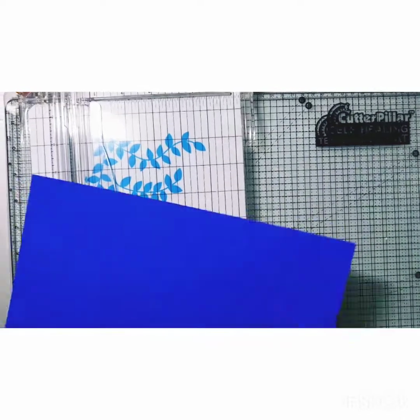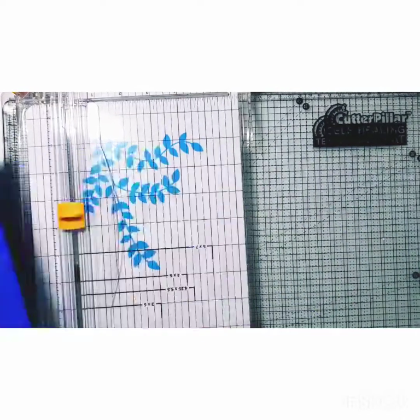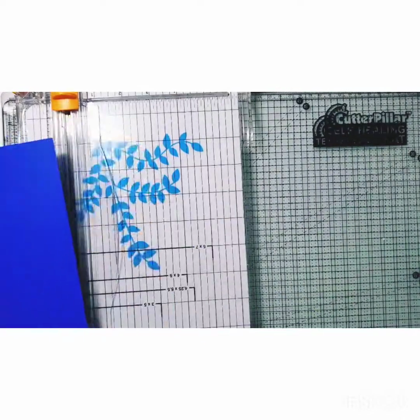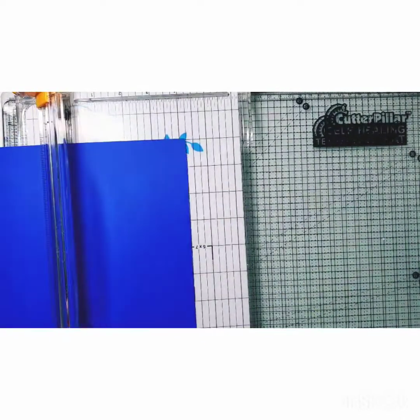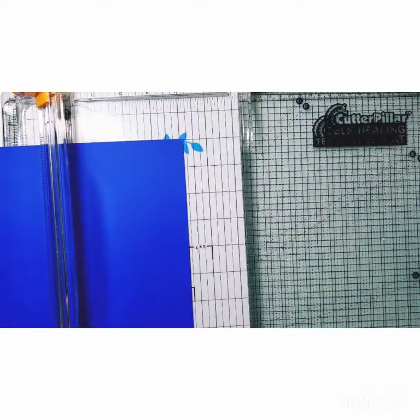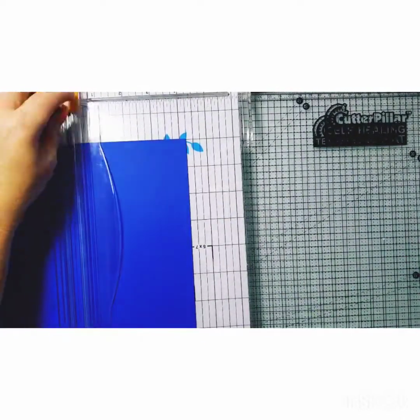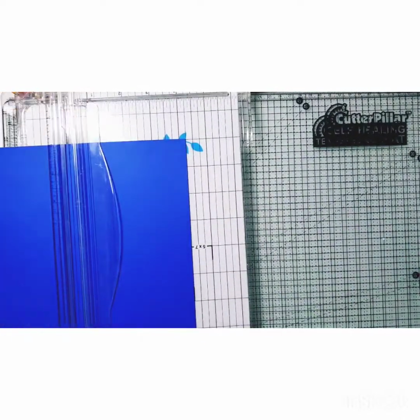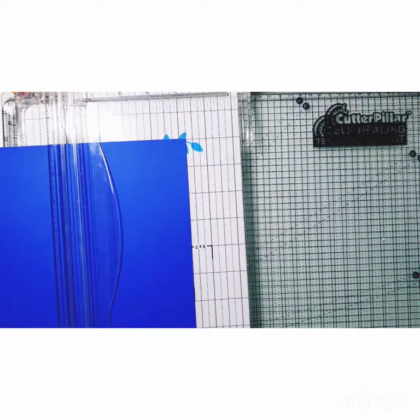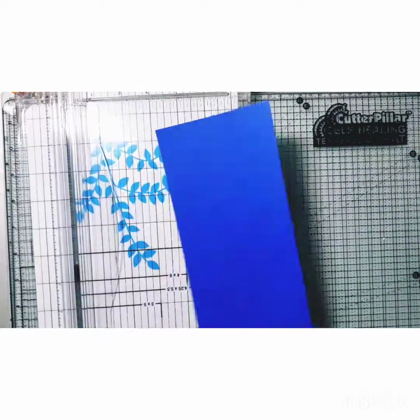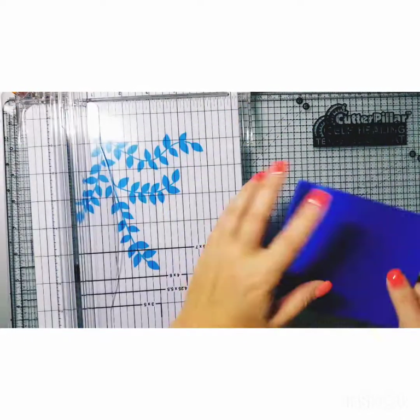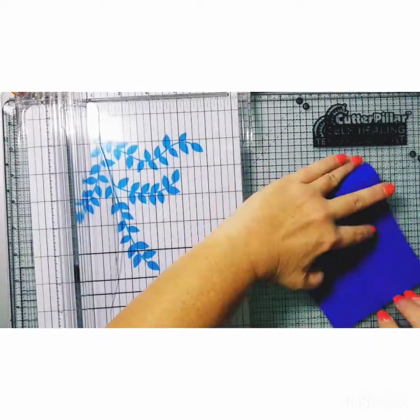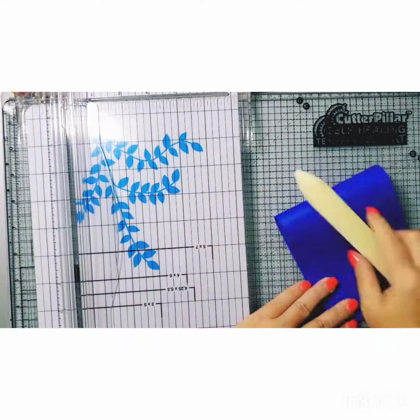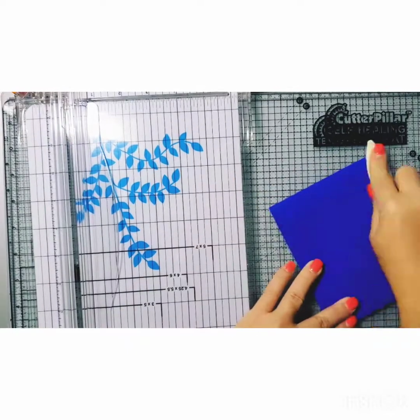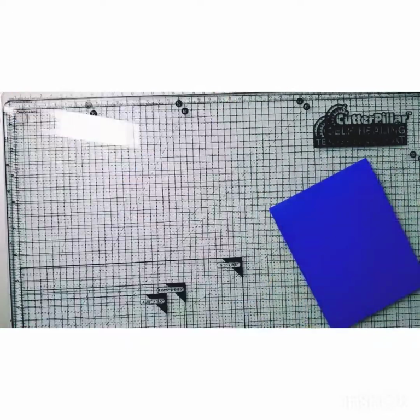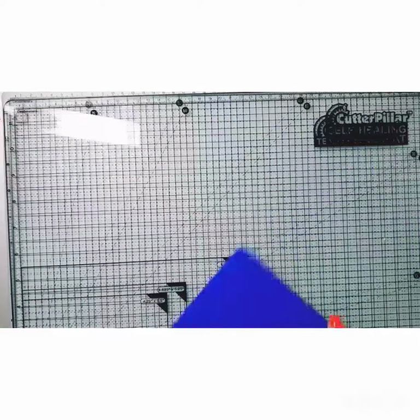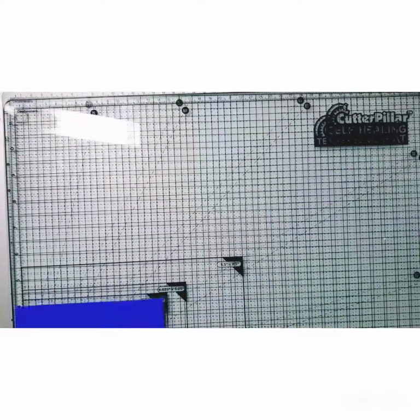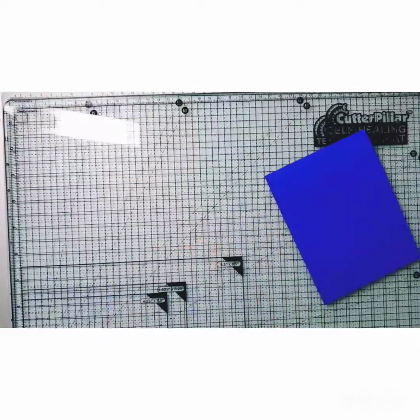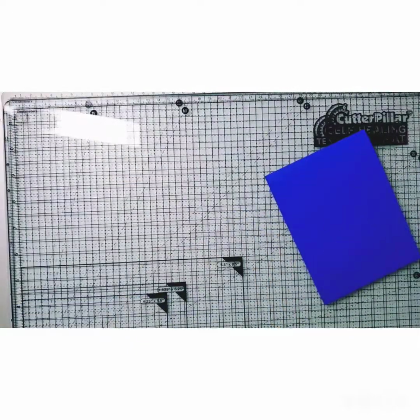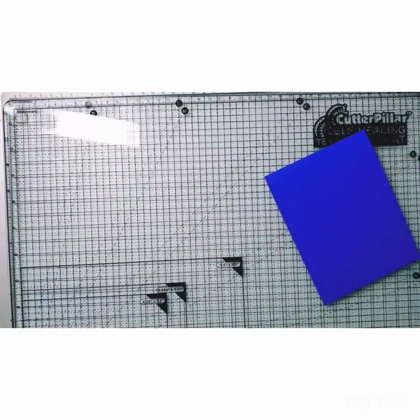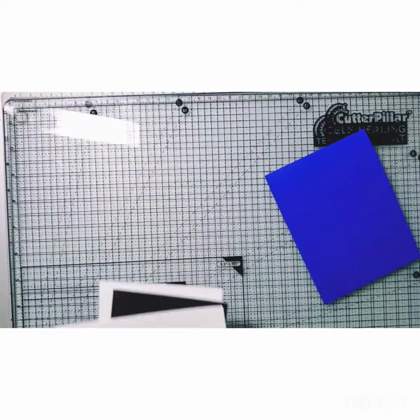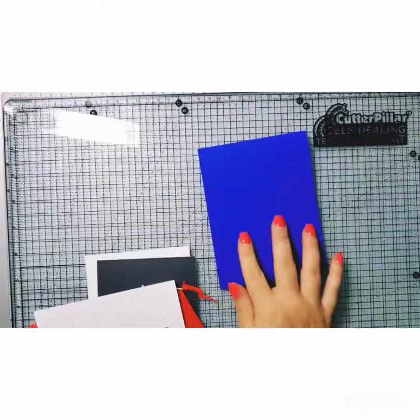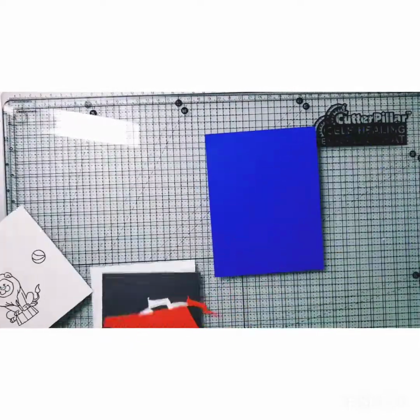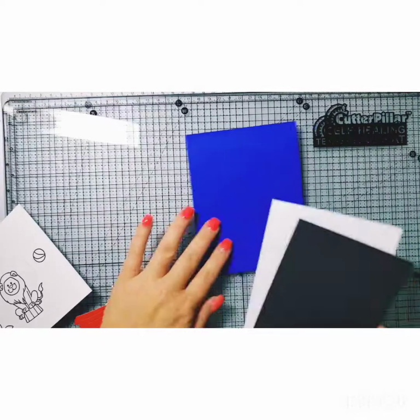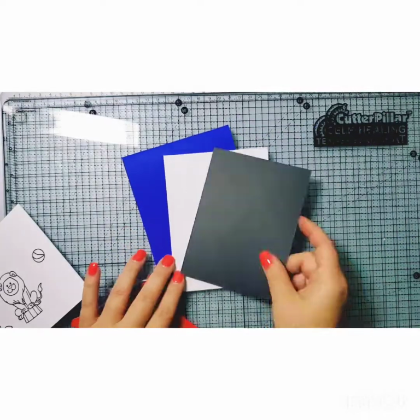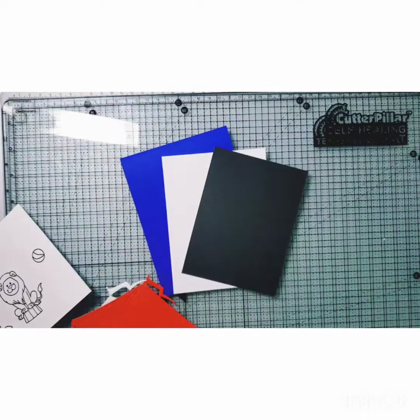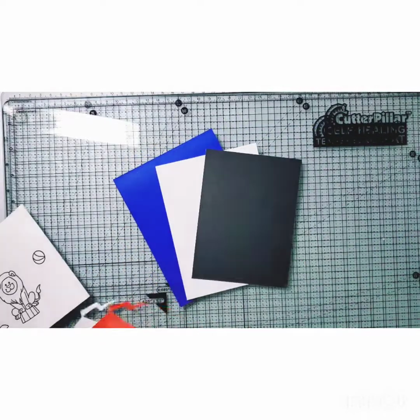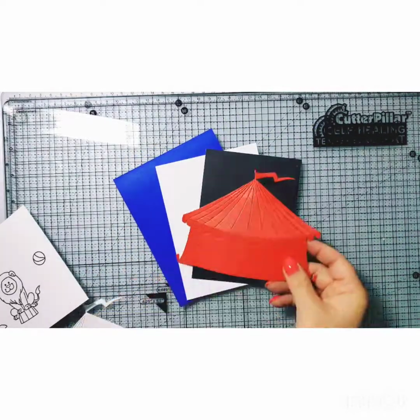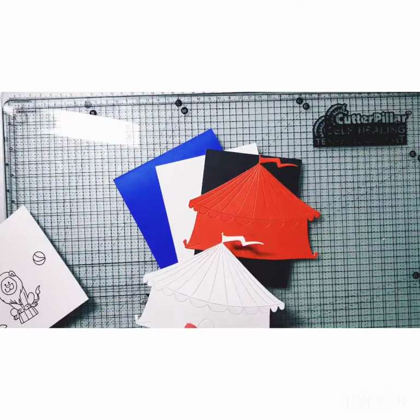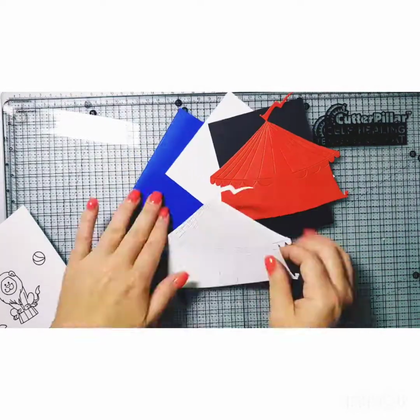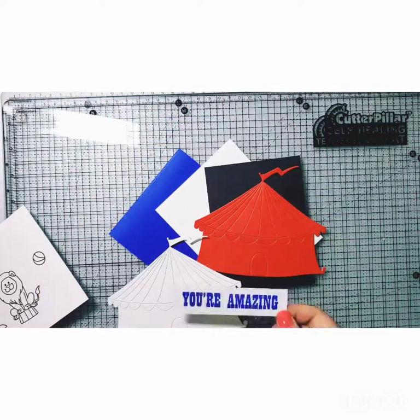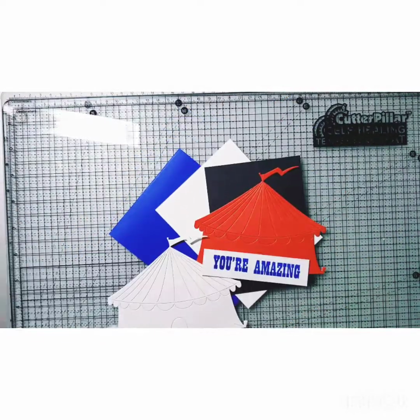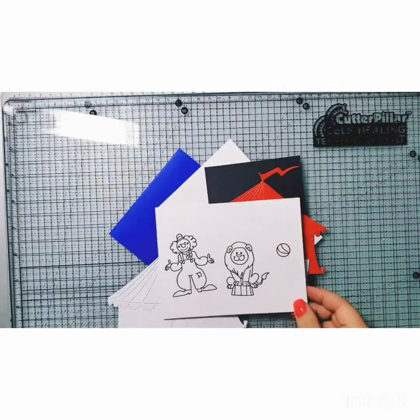I'm going to show you how to cut this top folding card. You take the blueberry cardstock, you're going to have the eight and a half inch long at the top, and then cut at four and a fourth. Here I'm showing, following the directions, all the little pieces that I've cut.